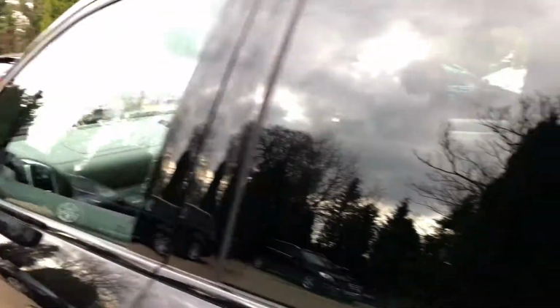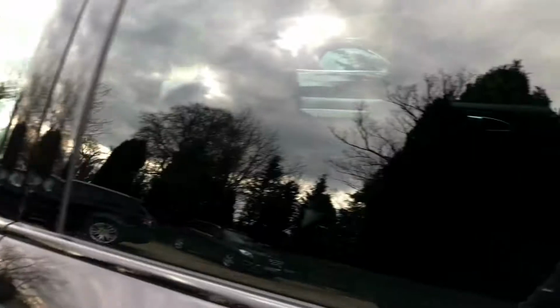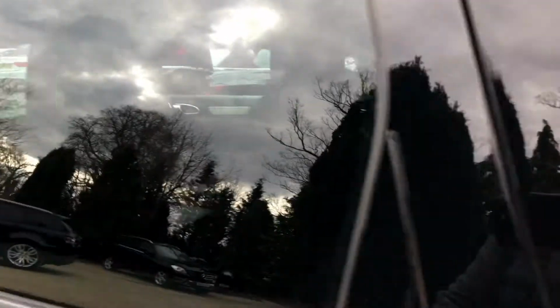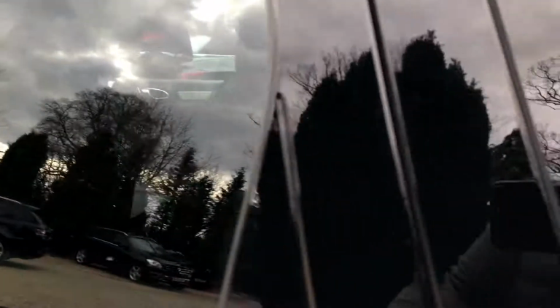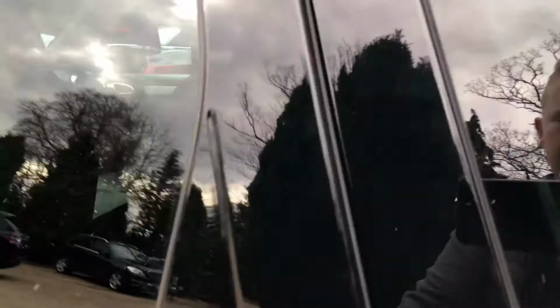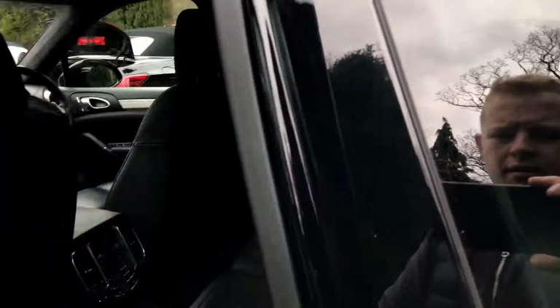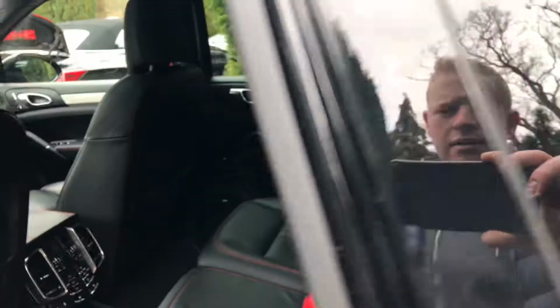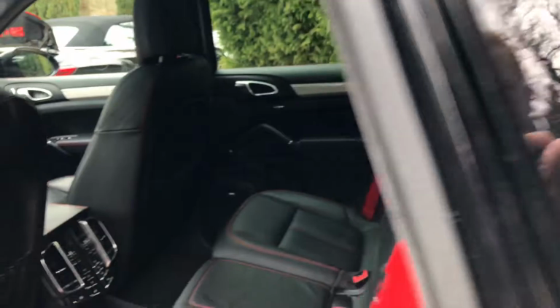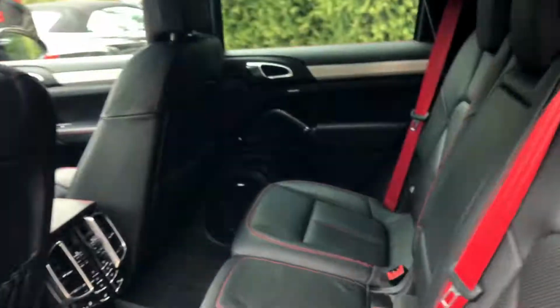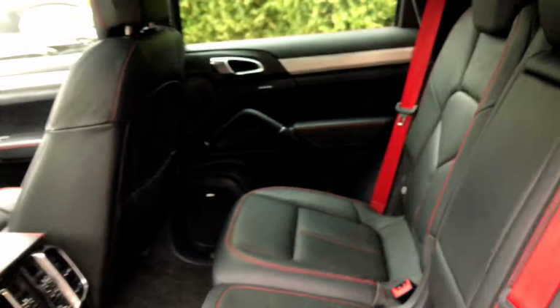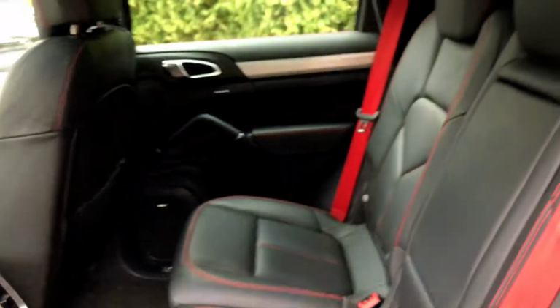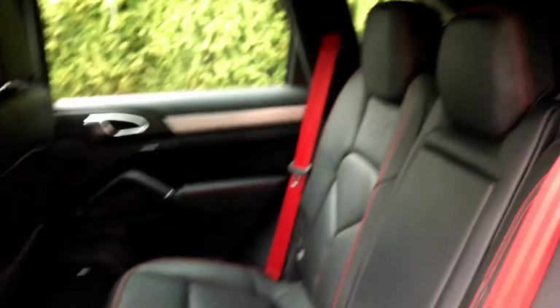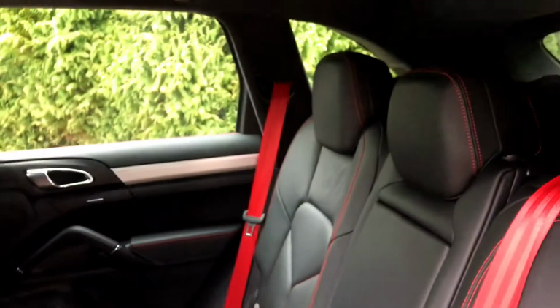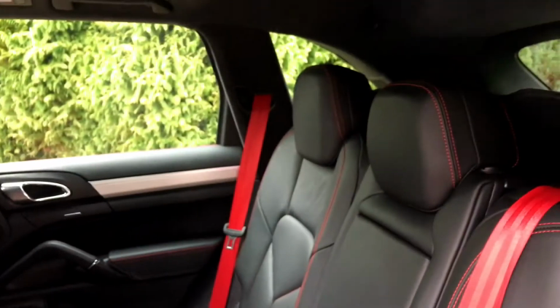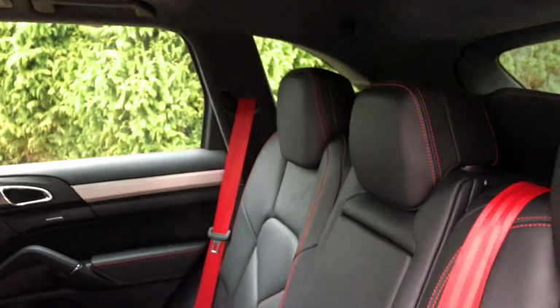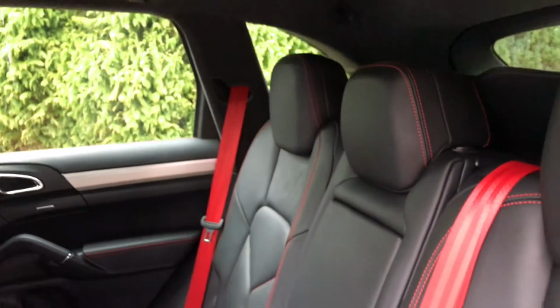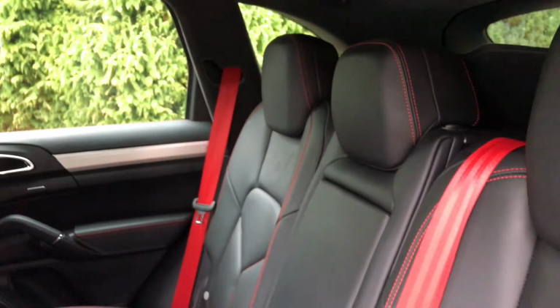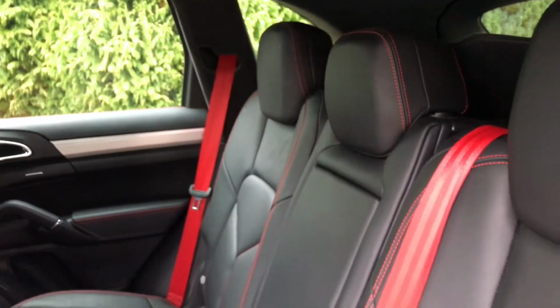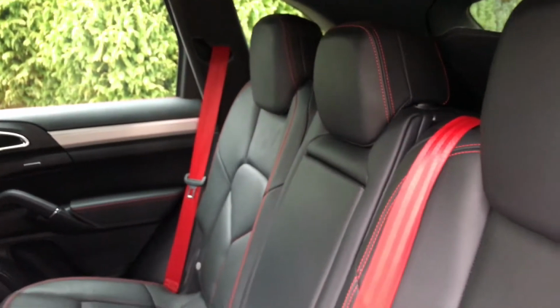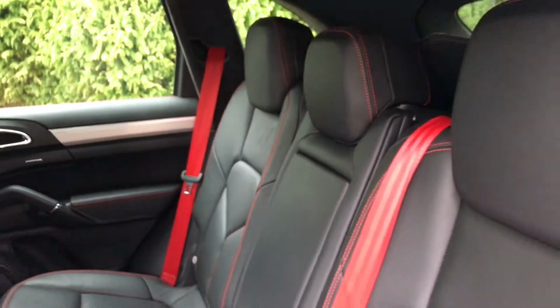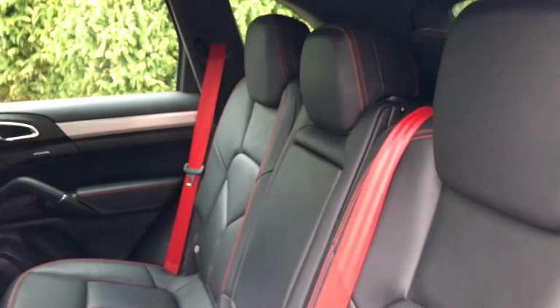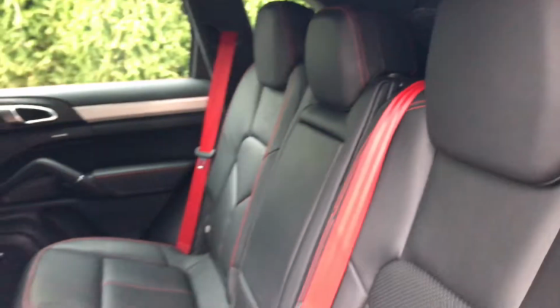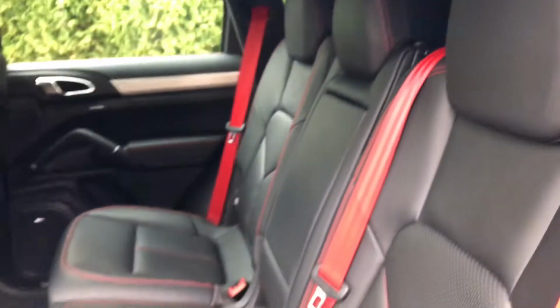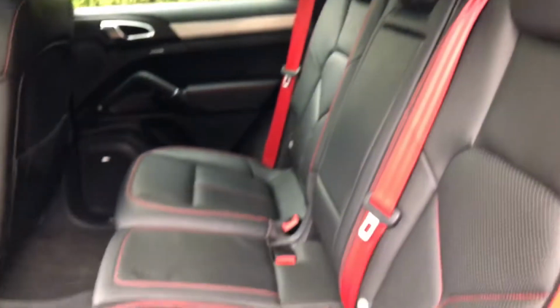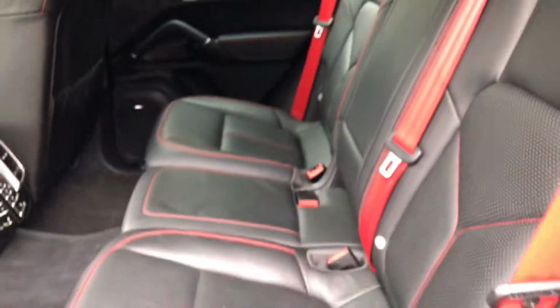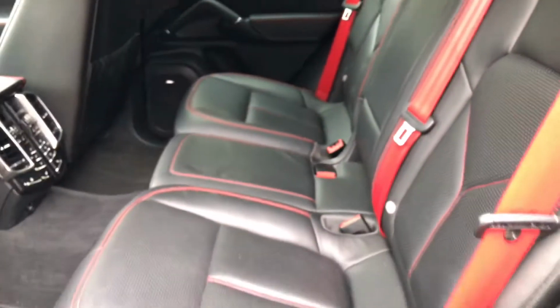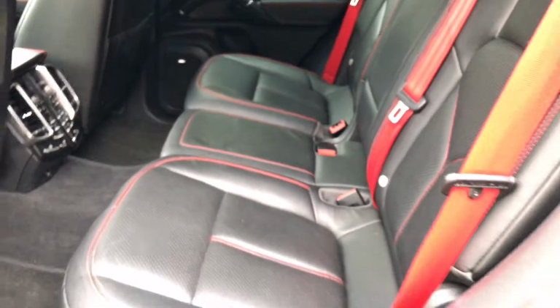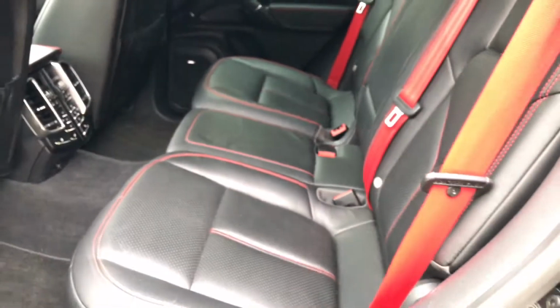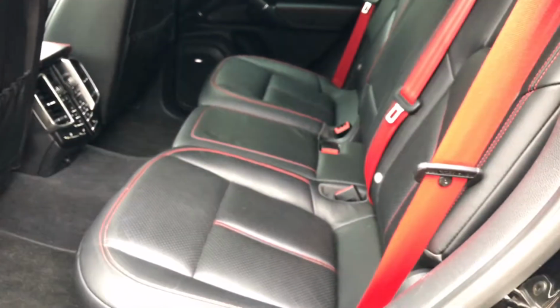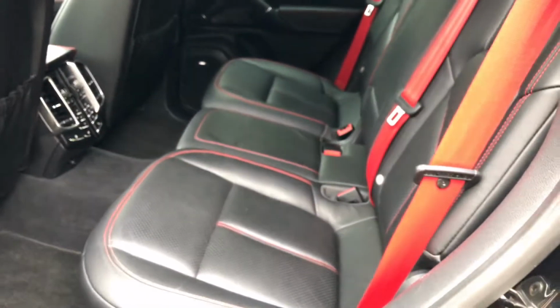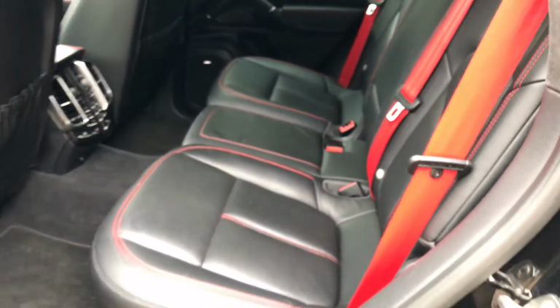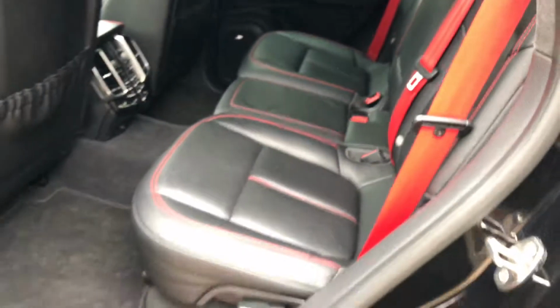Just in the back — all the leather in here is in really good condition. You've got the crest in the rear as well. The red stitching gives it a really nice sporty feel.